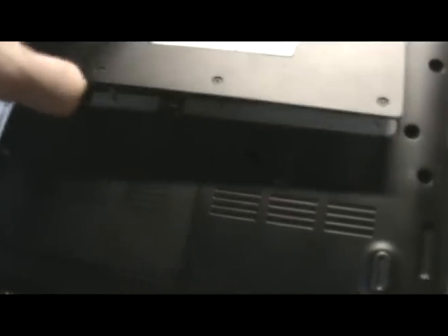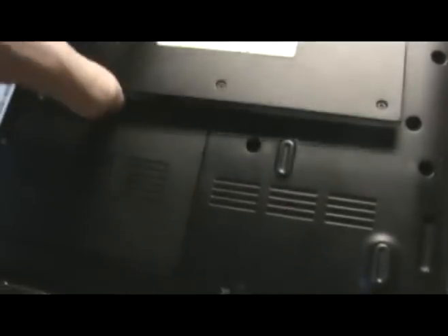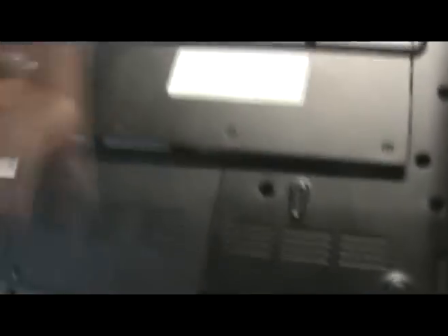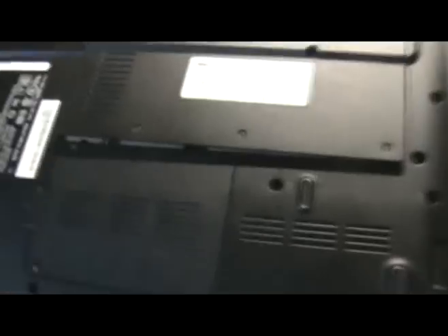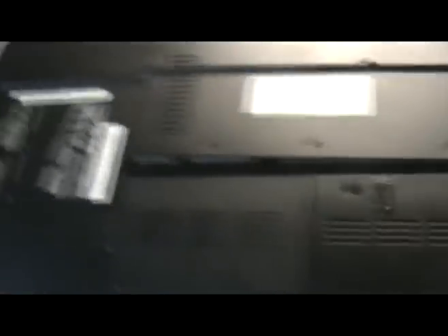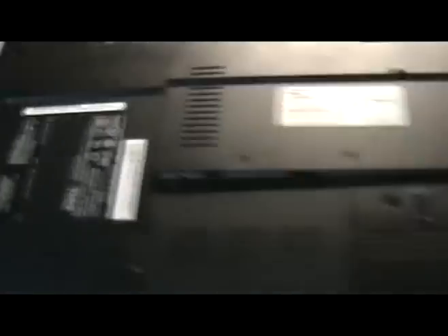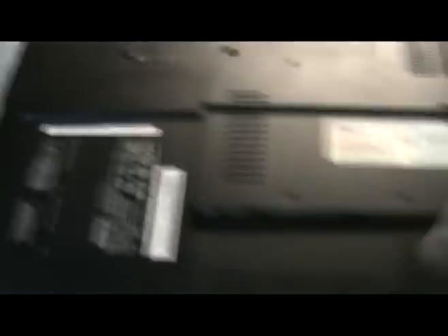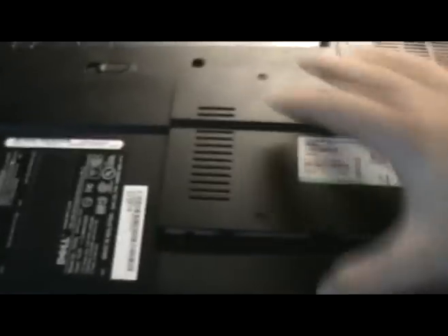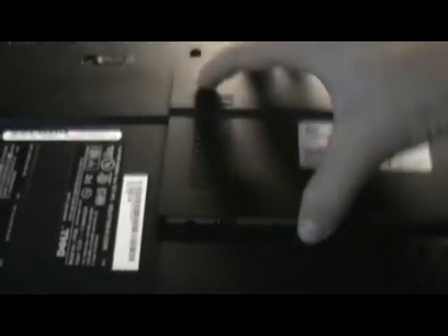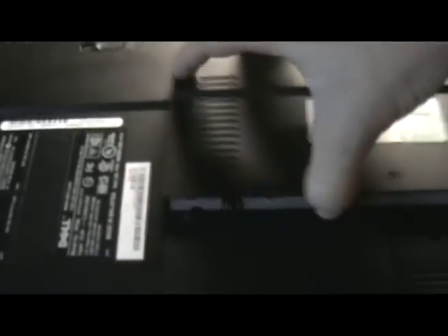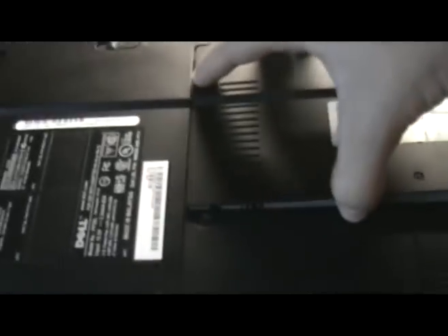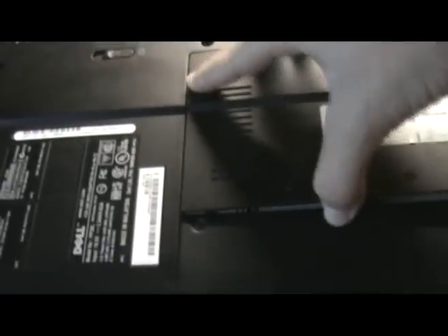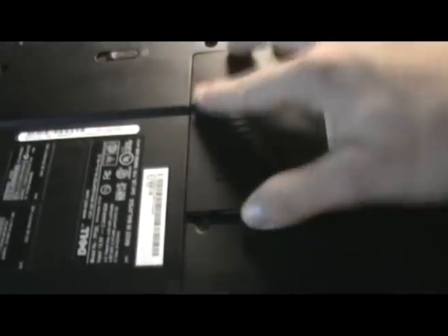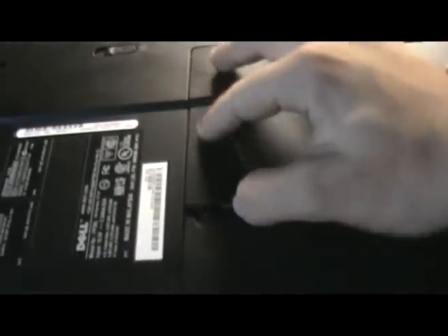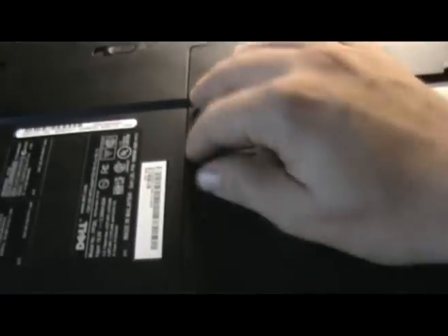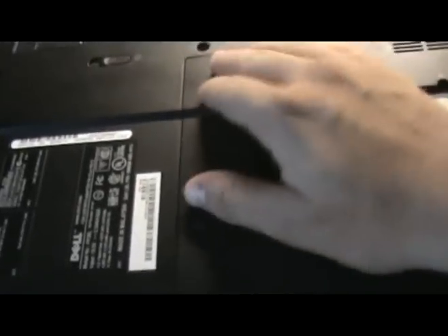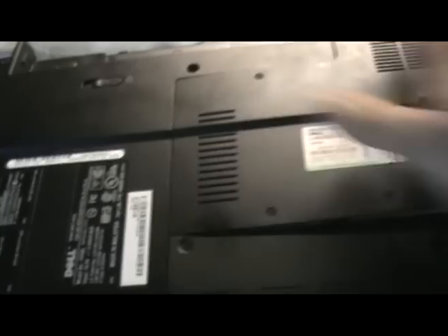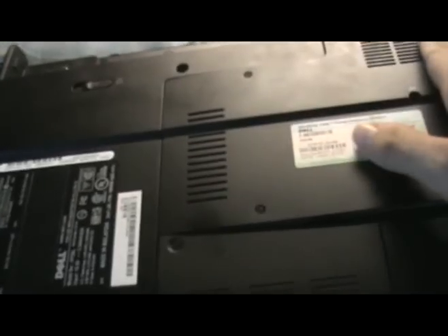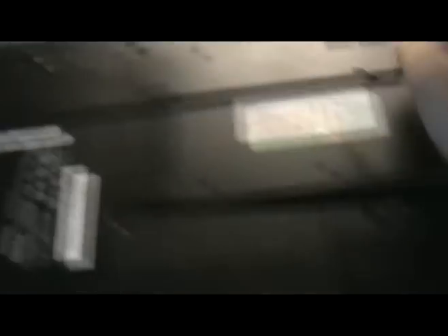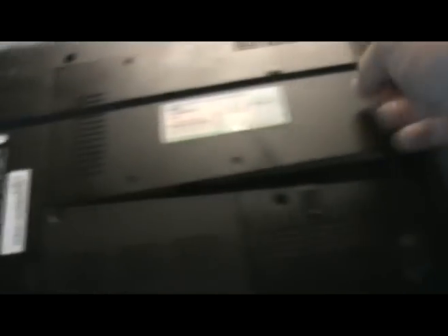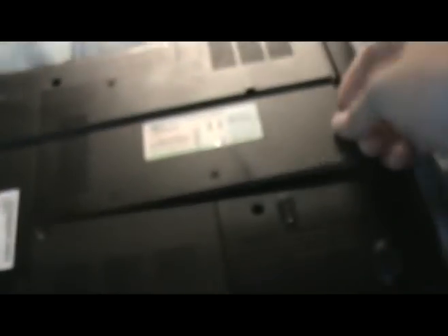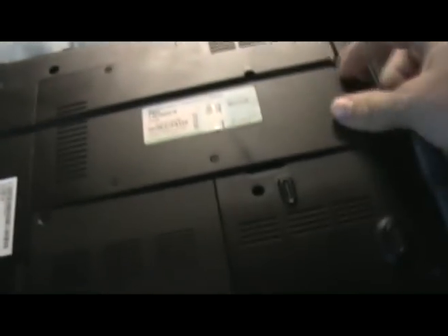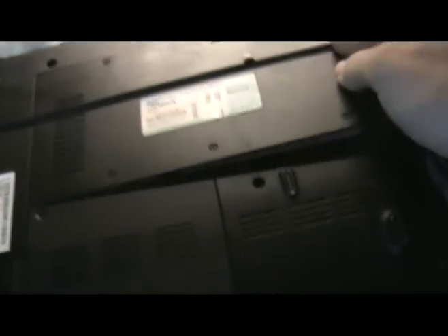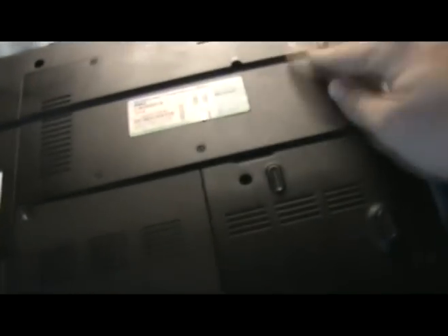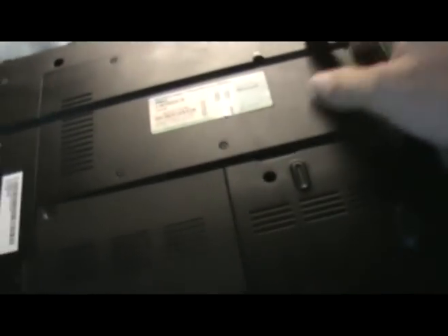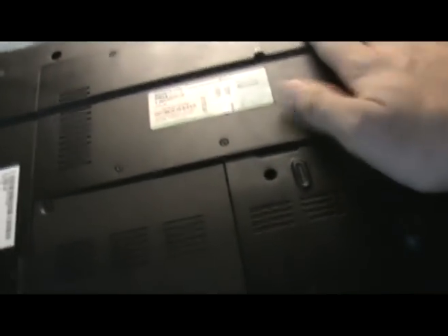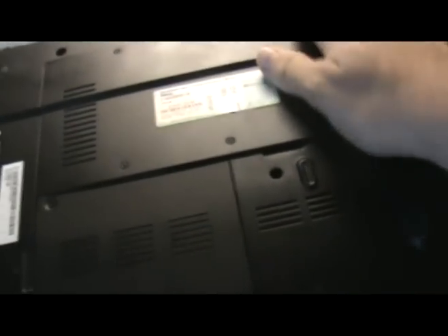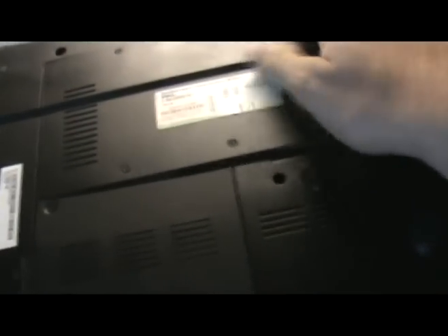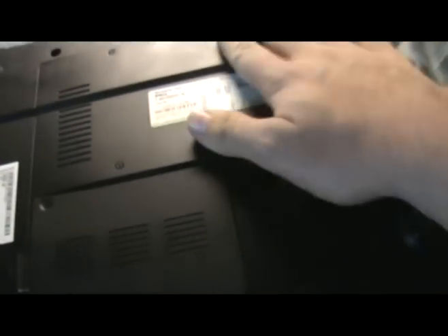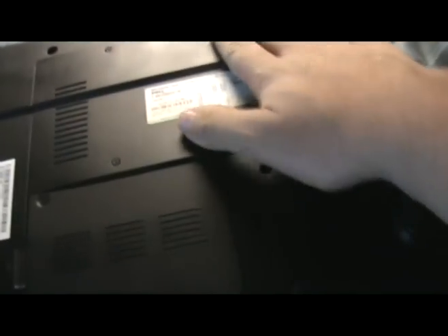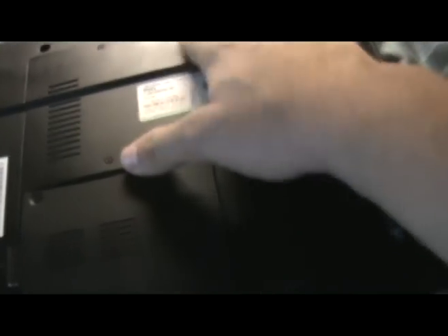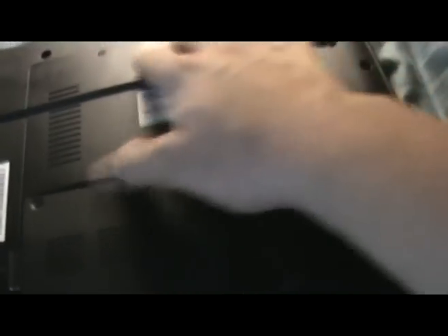Now this part can be a little tricky, because each side has a couple of feet that need to be put in place, and it is almost impossible to get them all at once. So you want to get as many of them as you can.